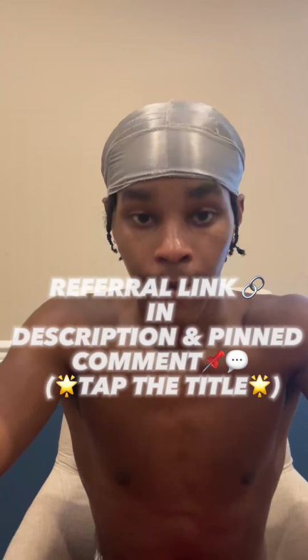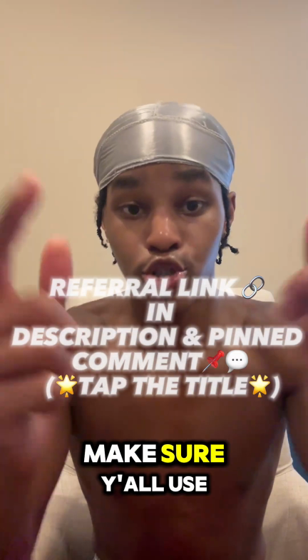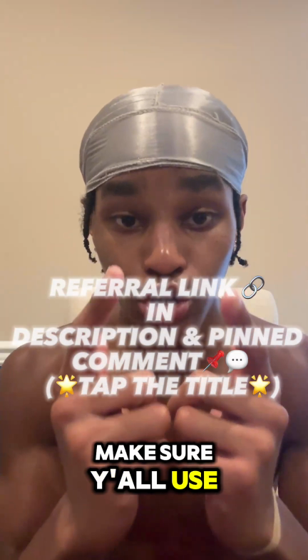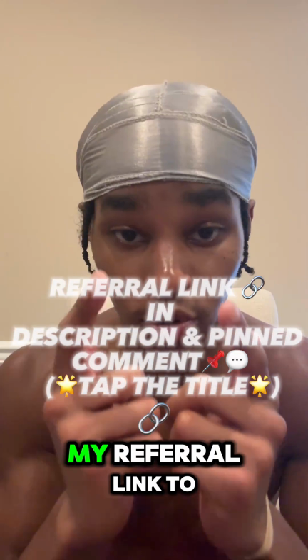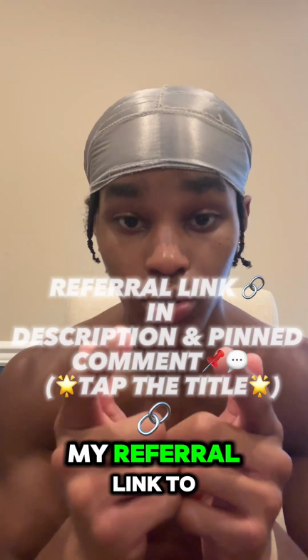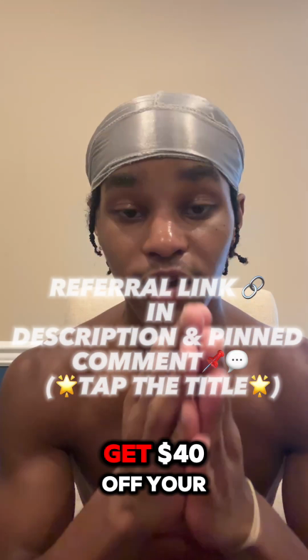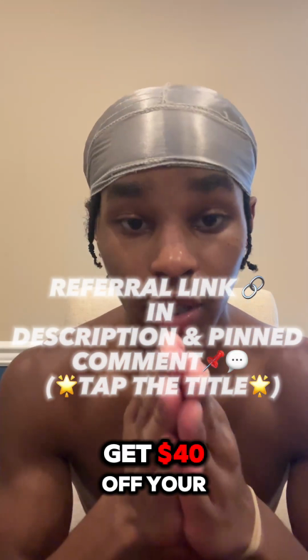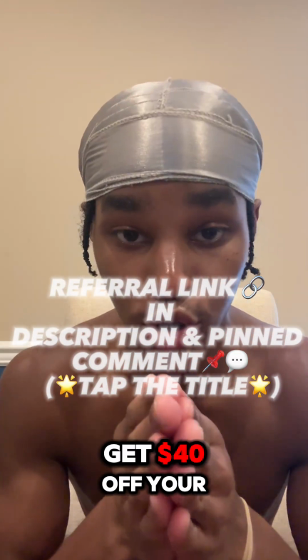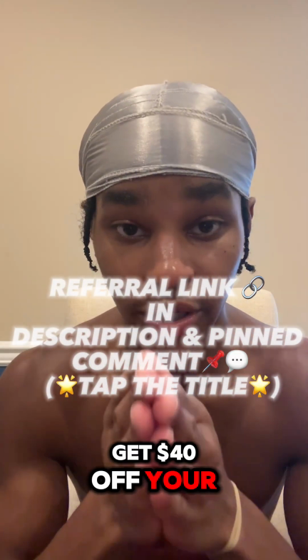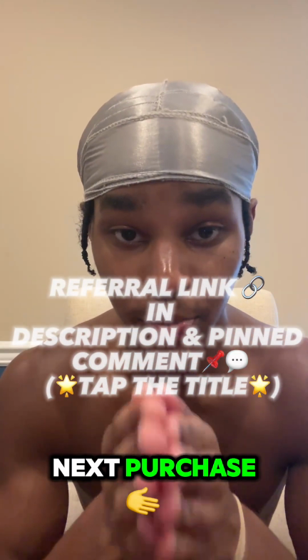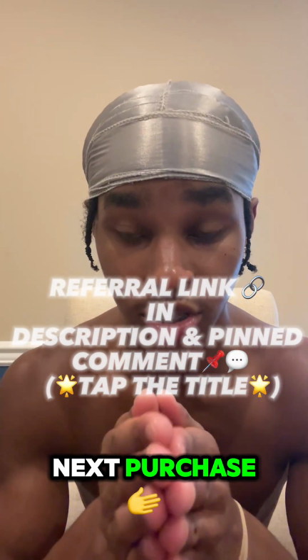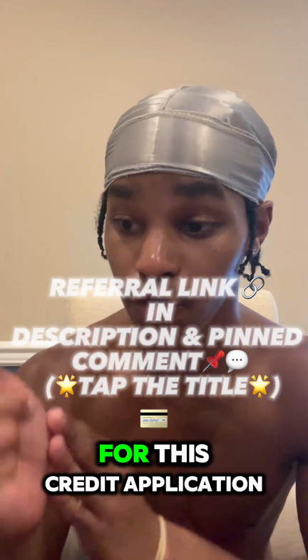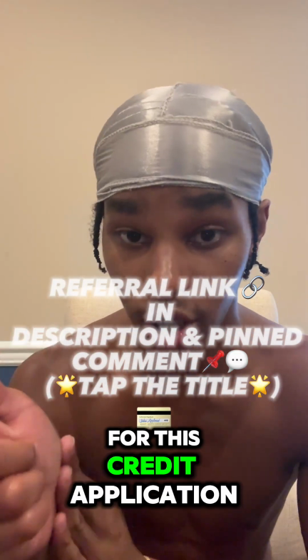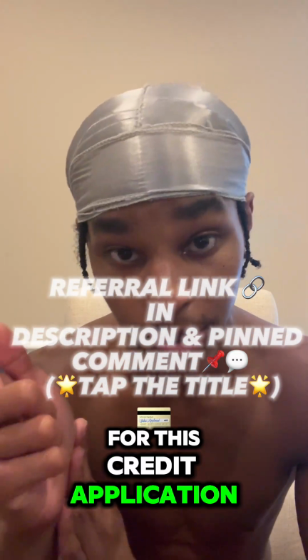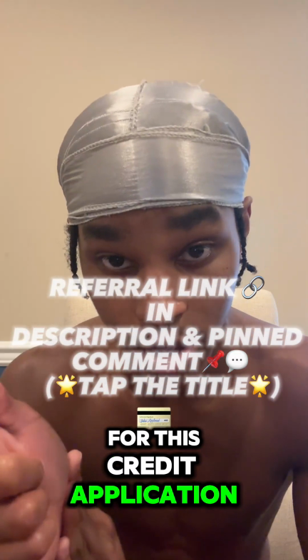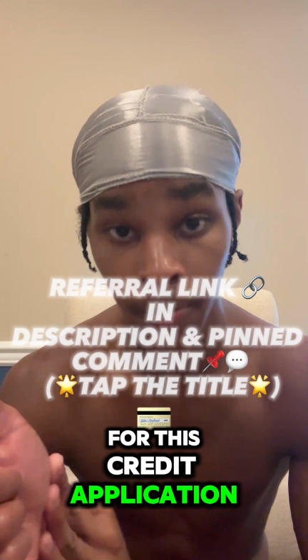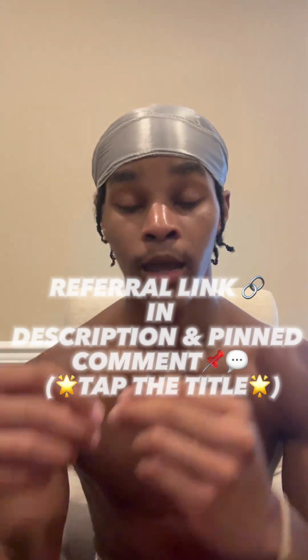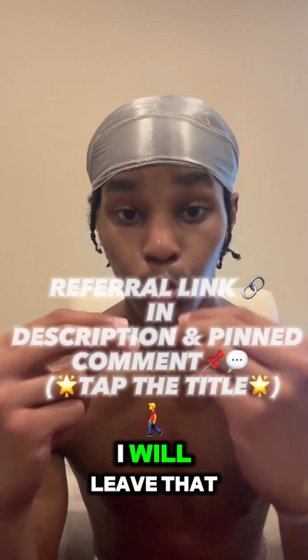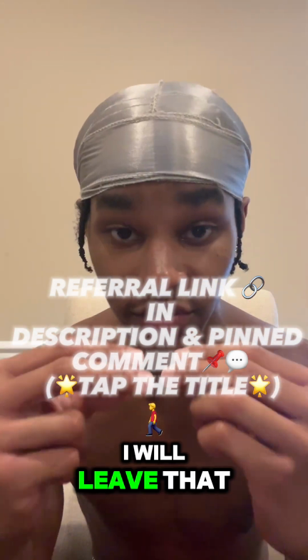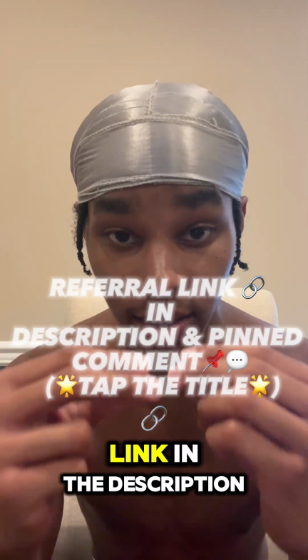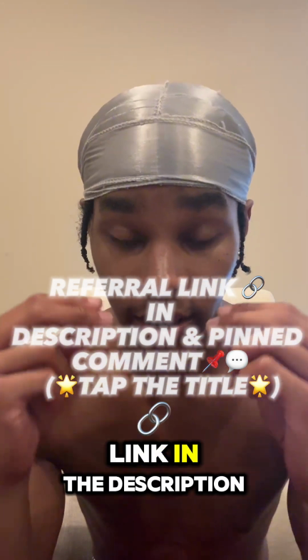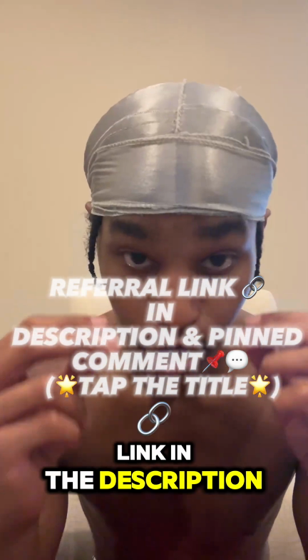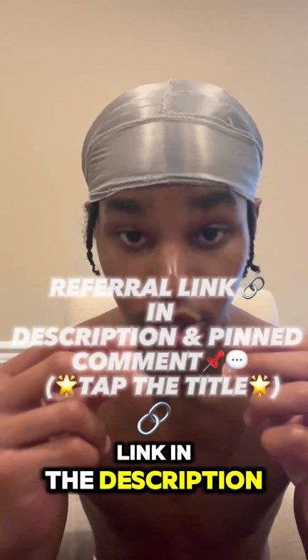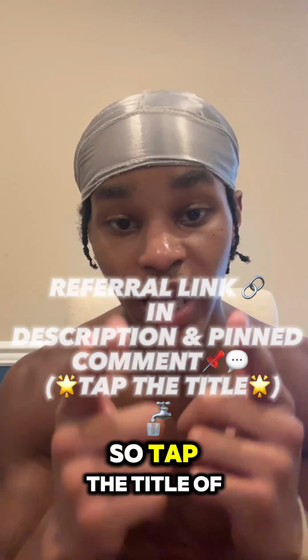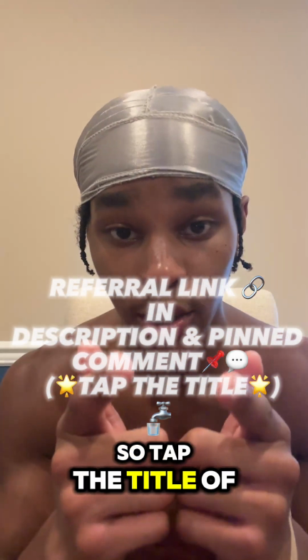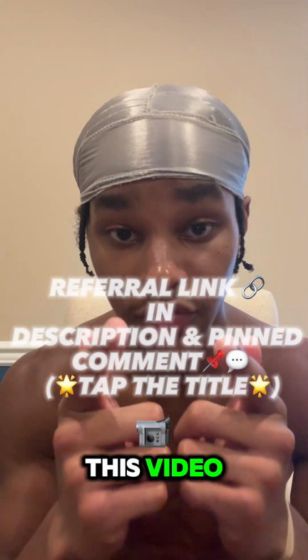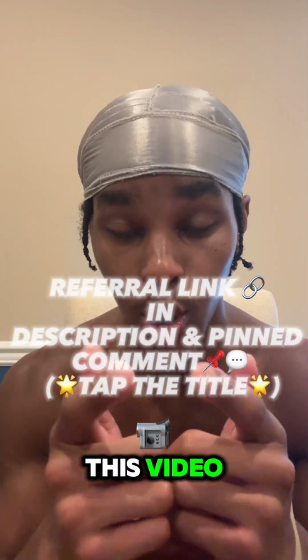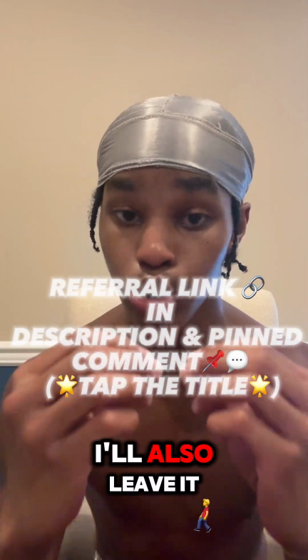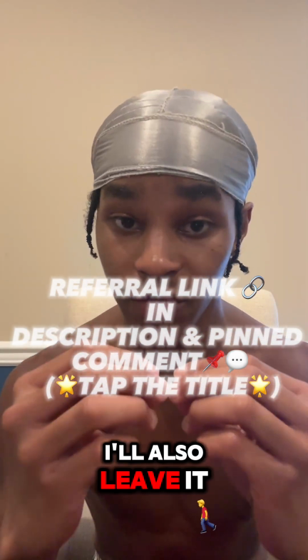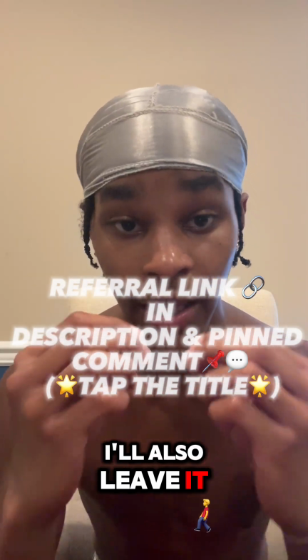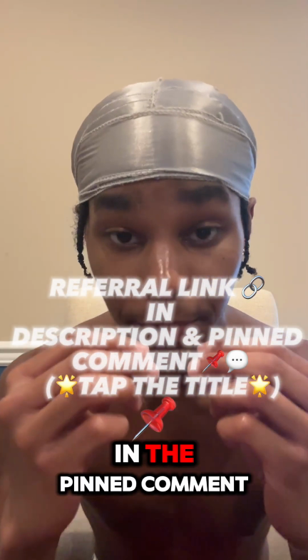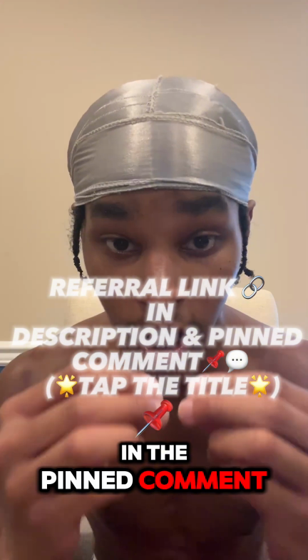Make sure y'all use my referral link to get $40 off your next purchase for this credit application. I will leave that link in the description — tap the title of this video. I'll also leave it in the pinned comment.